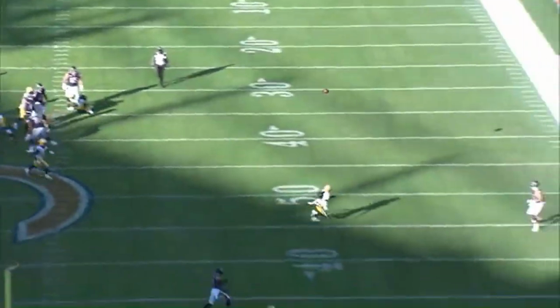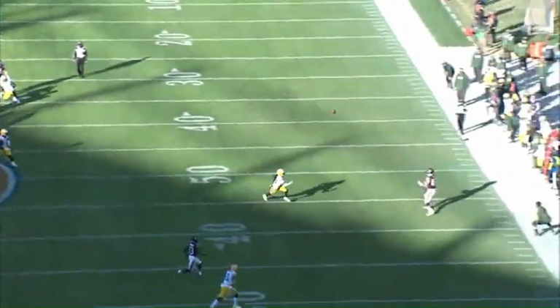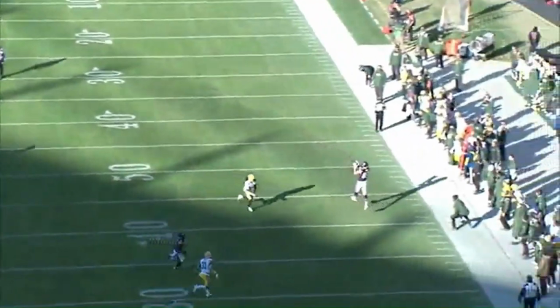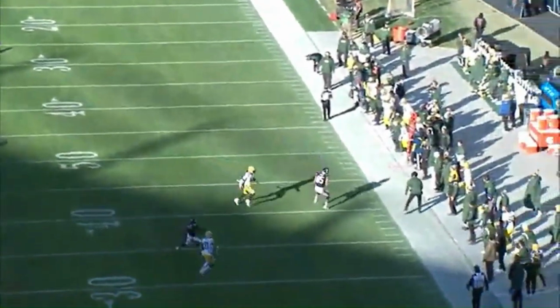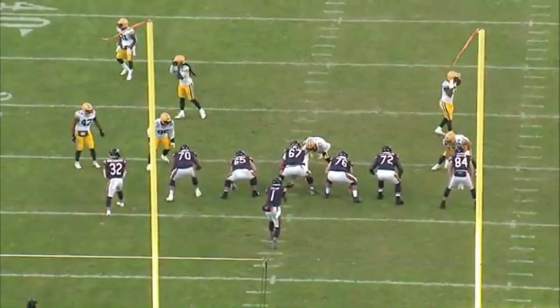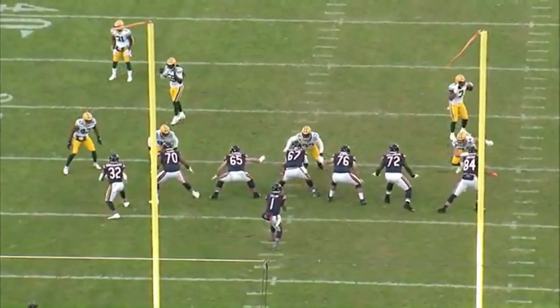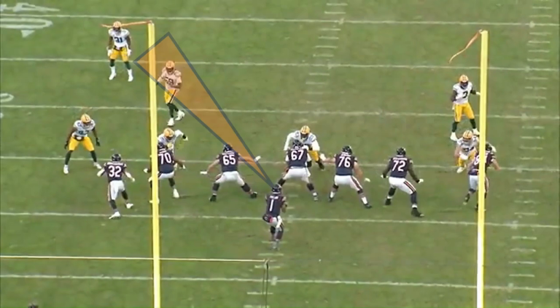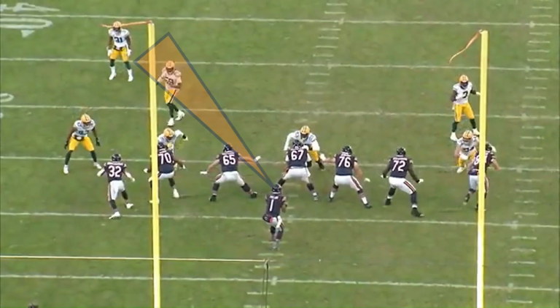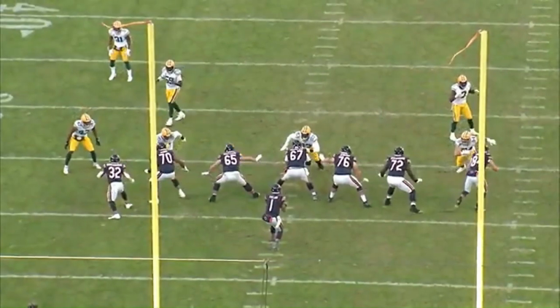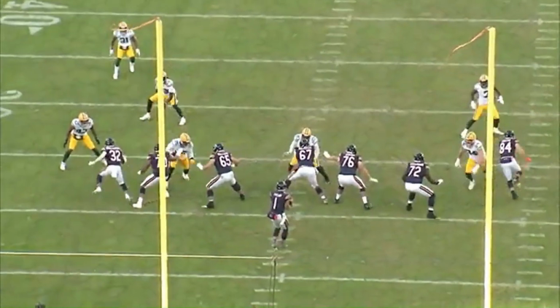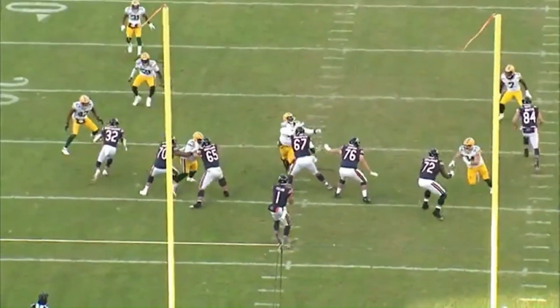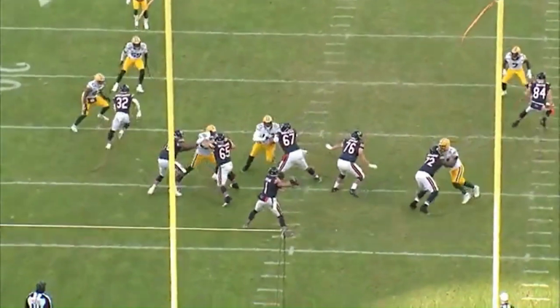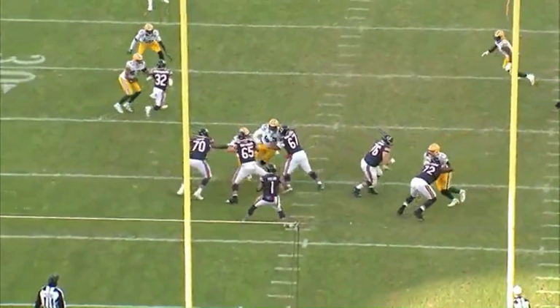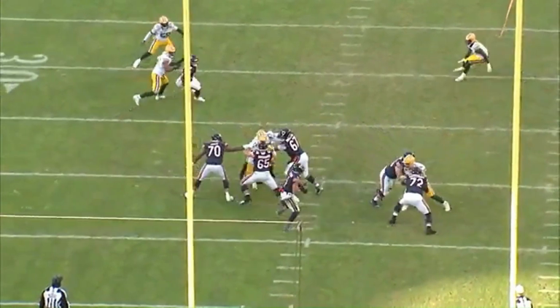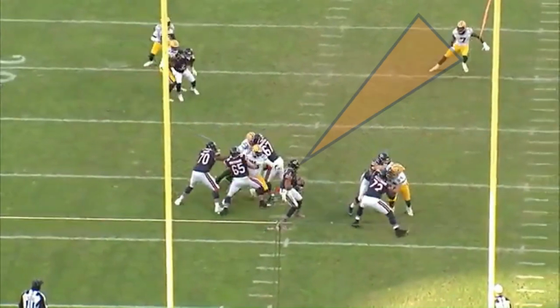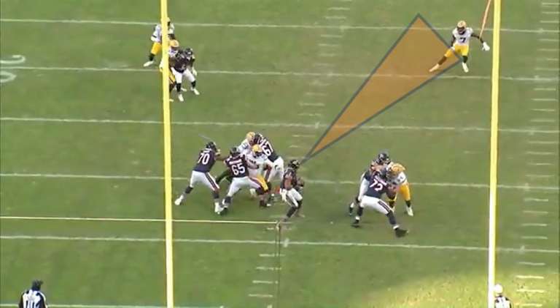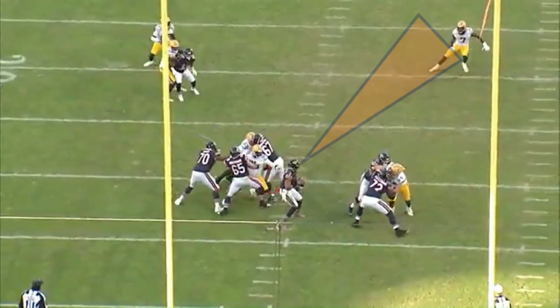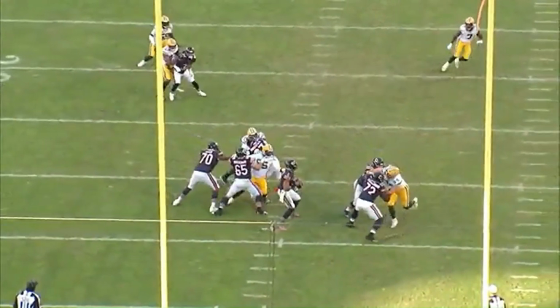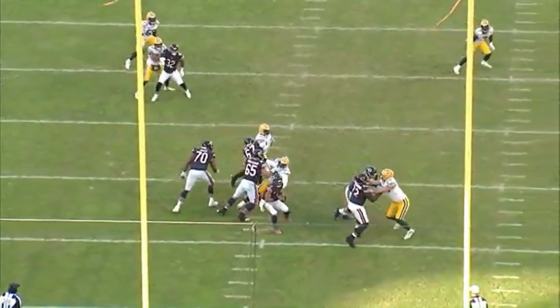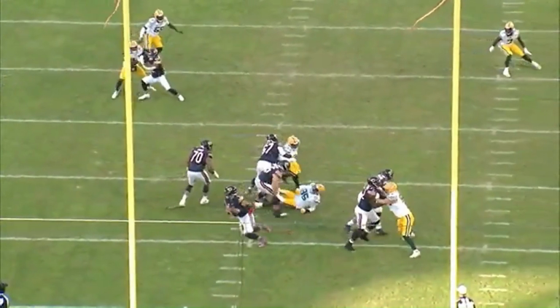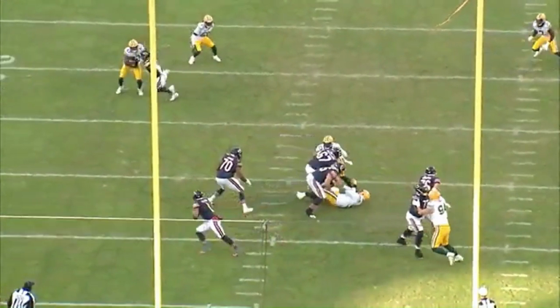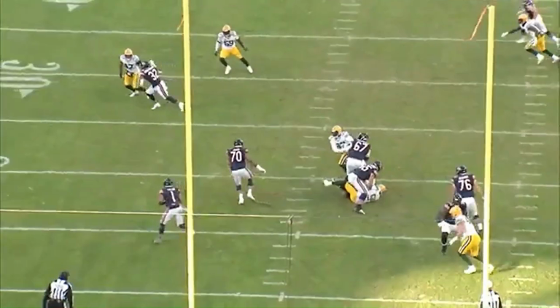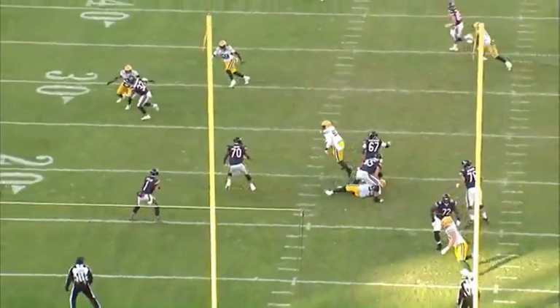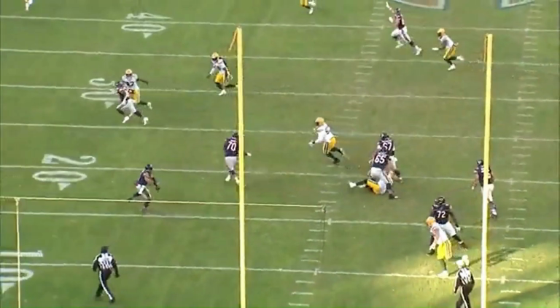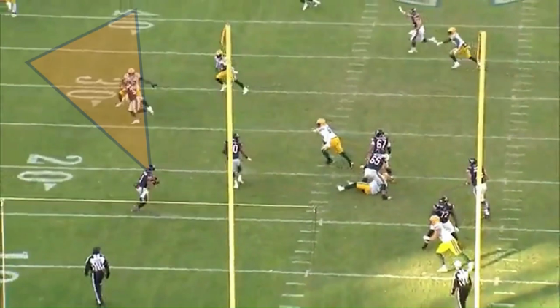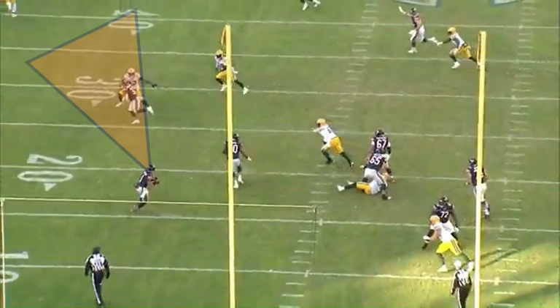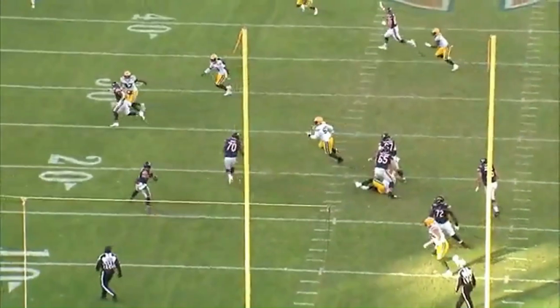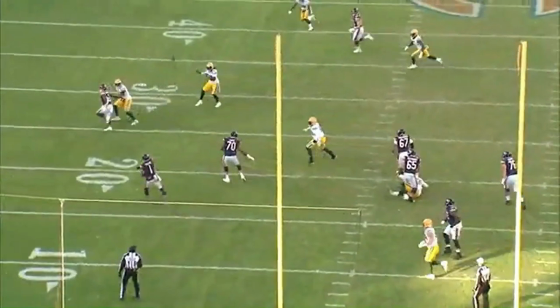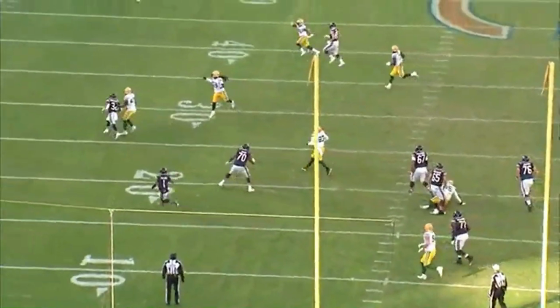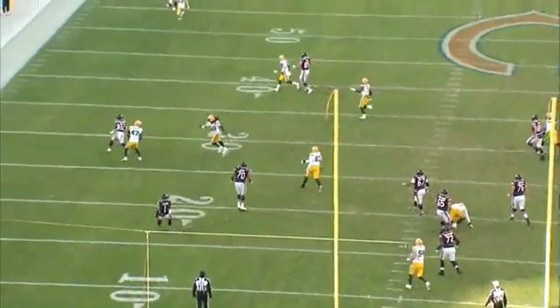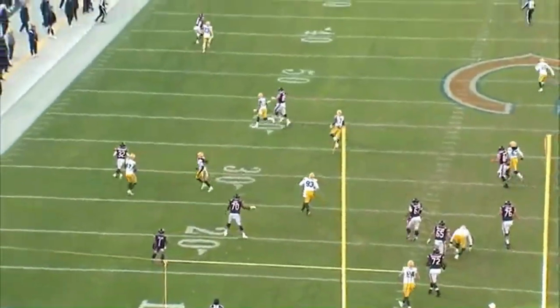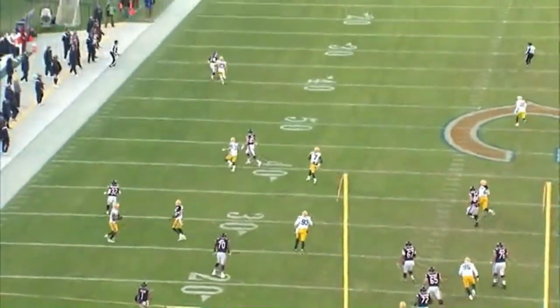Here, he takes his initial read, he pump fakes, manipulates the safety, avoids pressure by scrambling out of the pocket. Then he resets his hips and plants his feet and throws an accurate deep 40-plus yard ball.